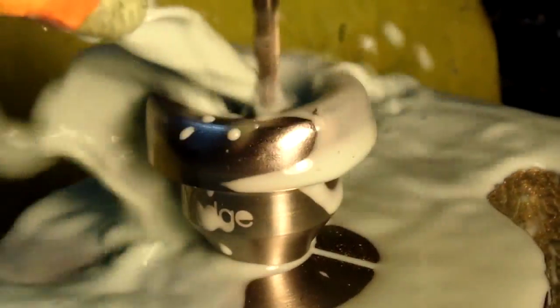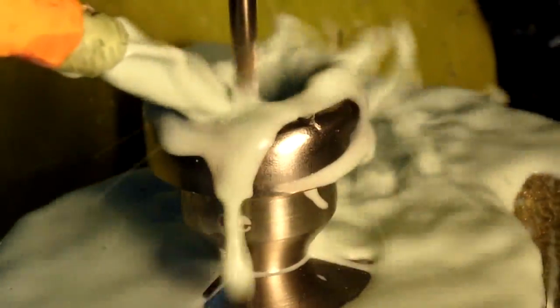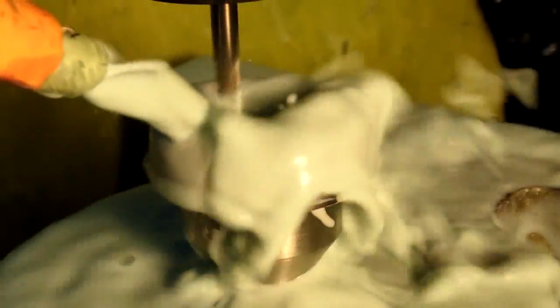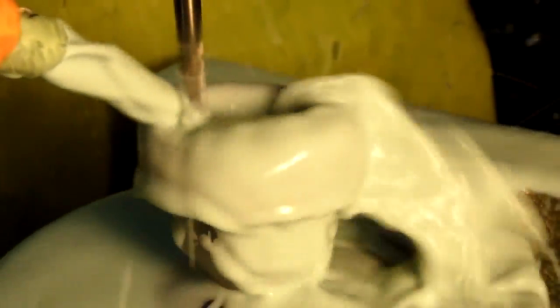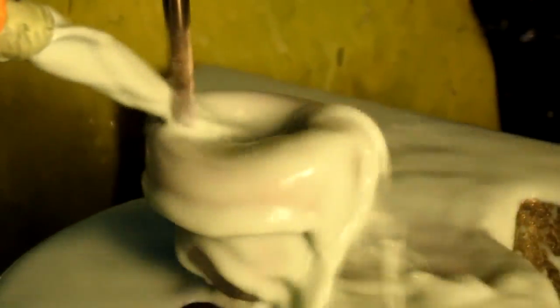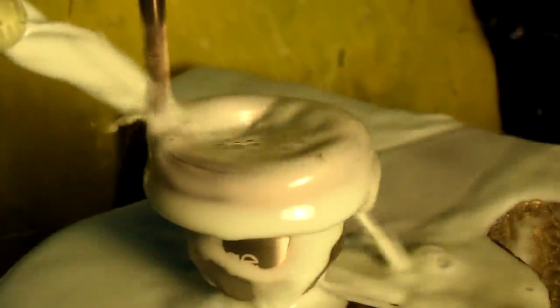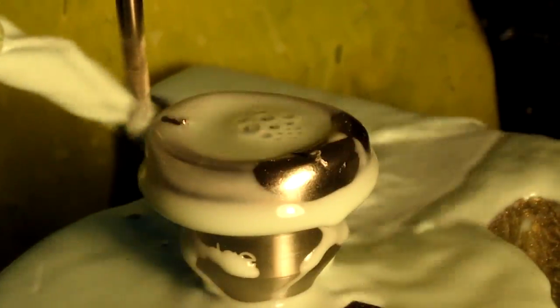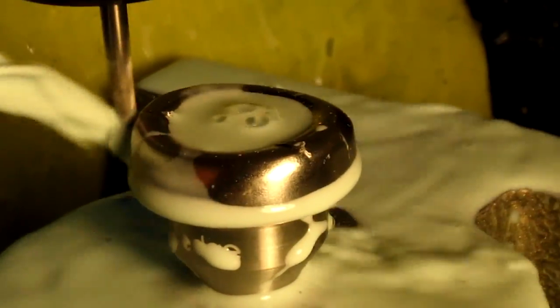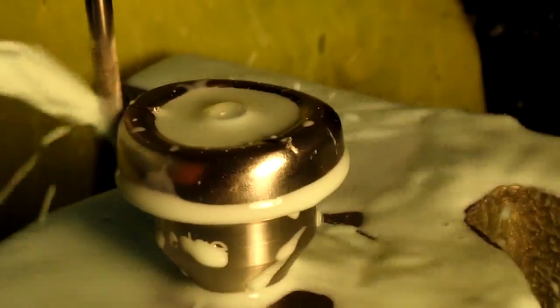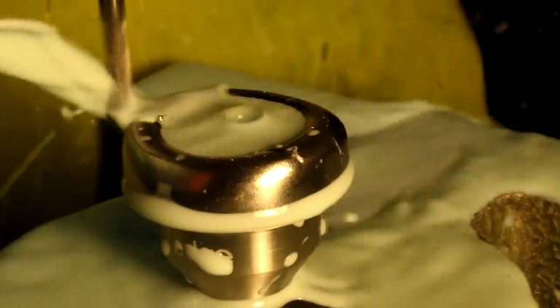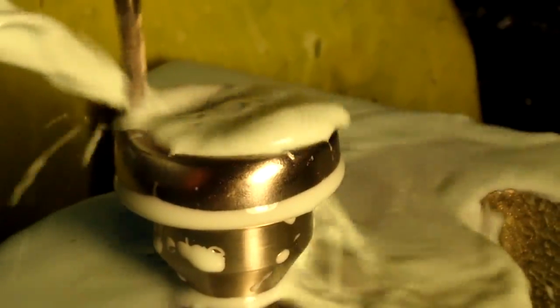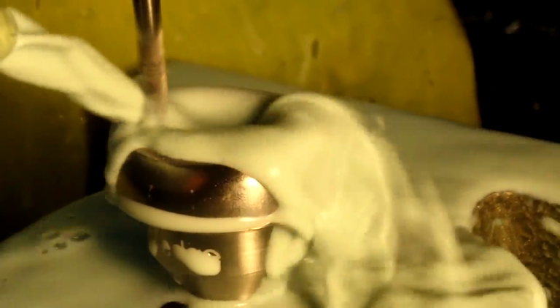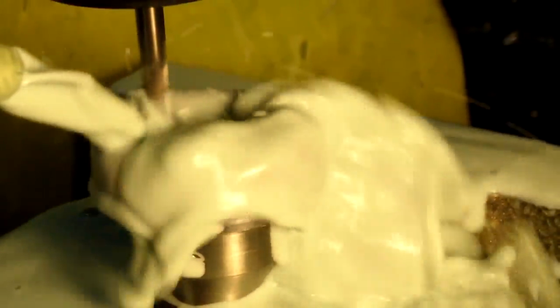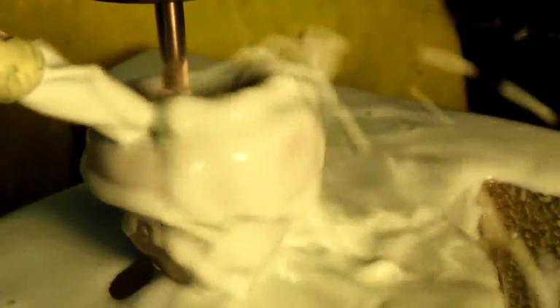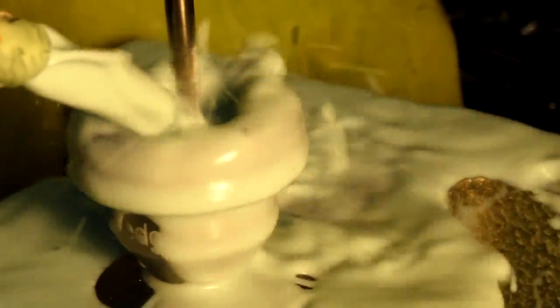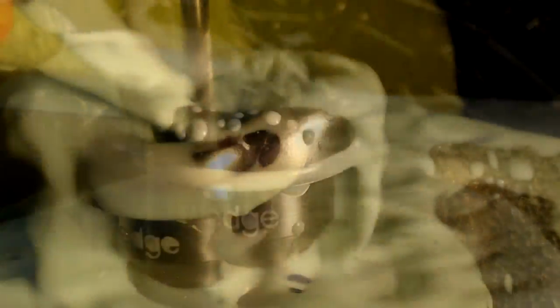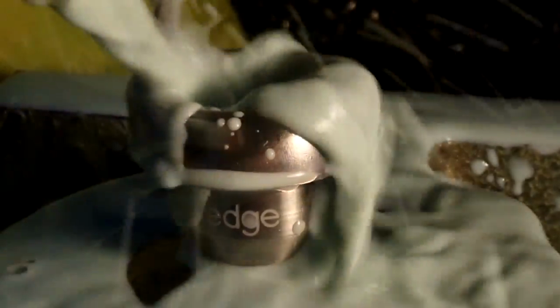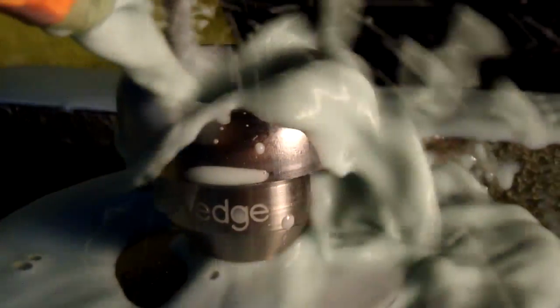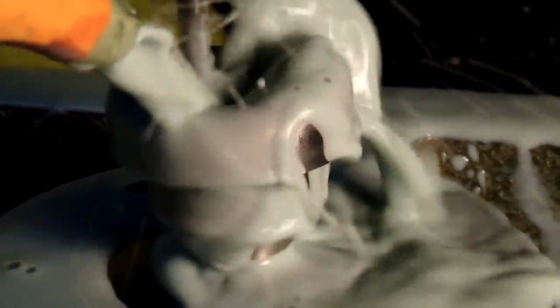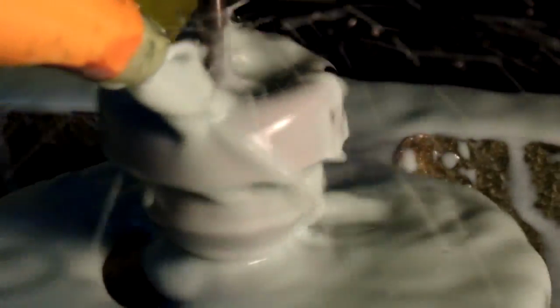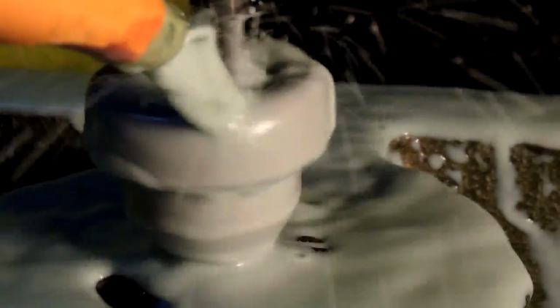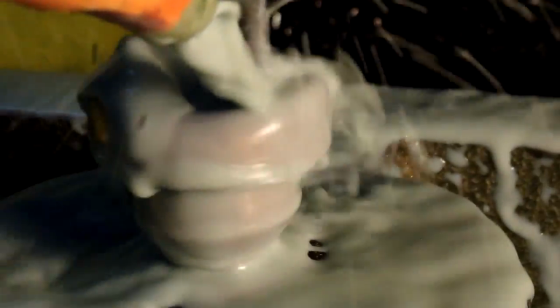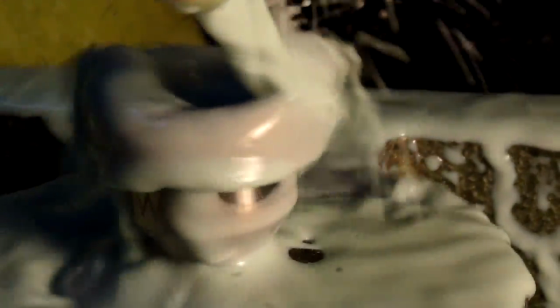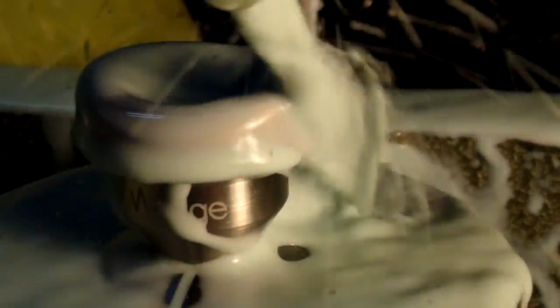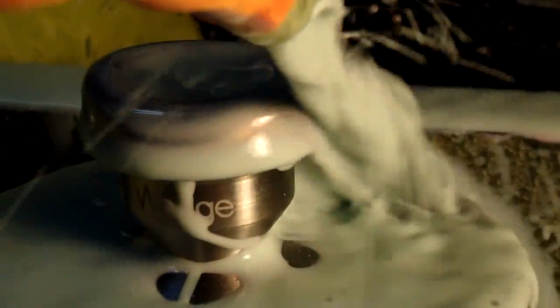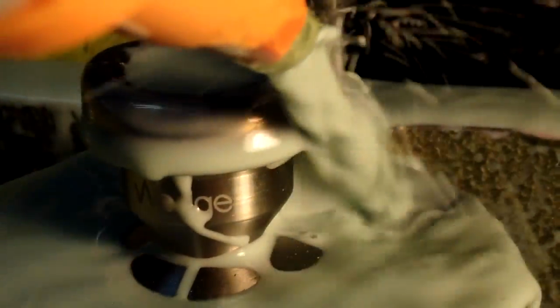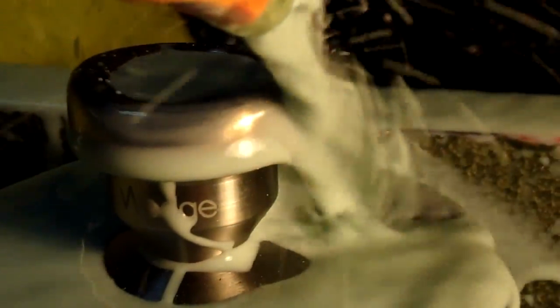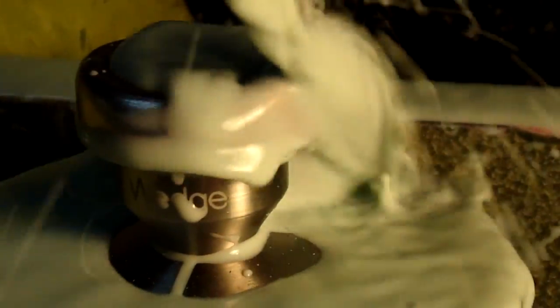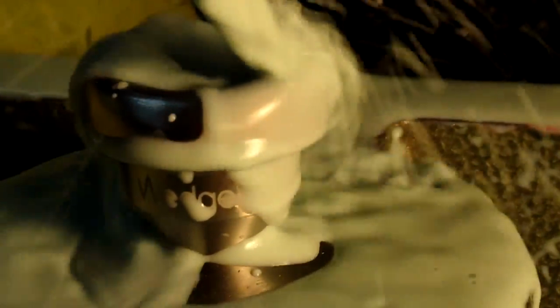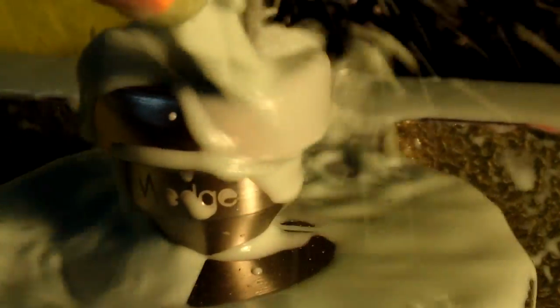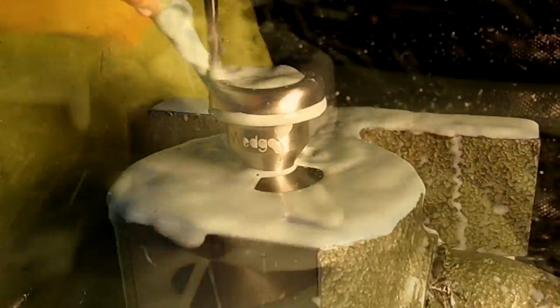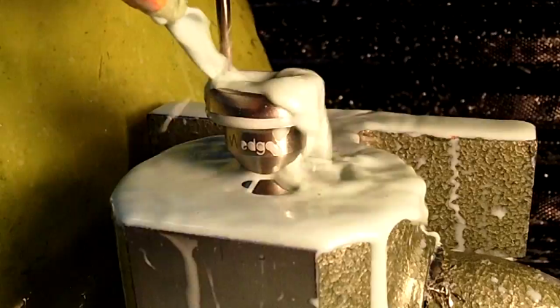The problem with using a small step-over with stainless steel is that stainless steel actually hardens as you cut it. If the step-over rates are too small, the metal hardens and the machine has more difficulty cutting and producing a nice surface.